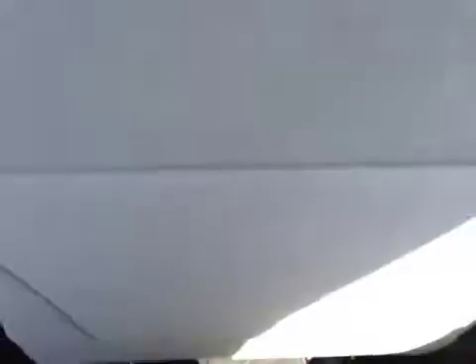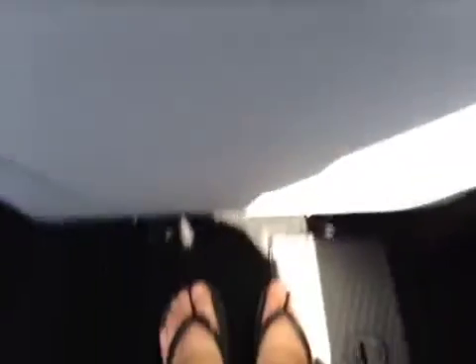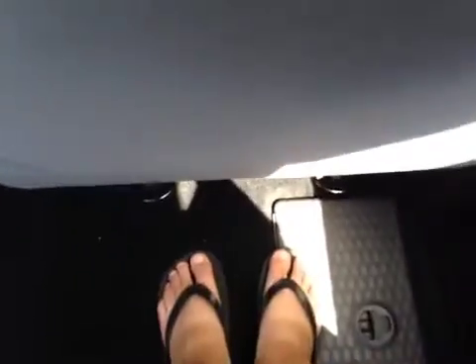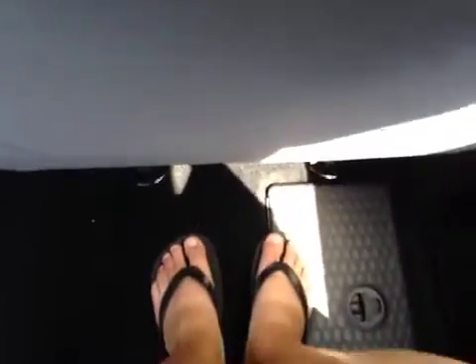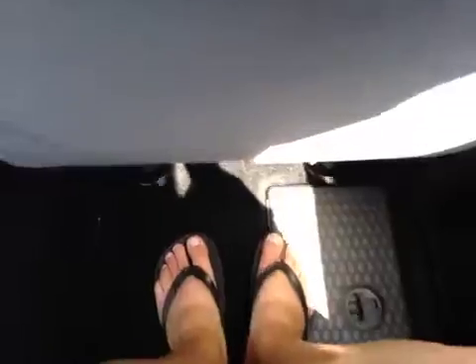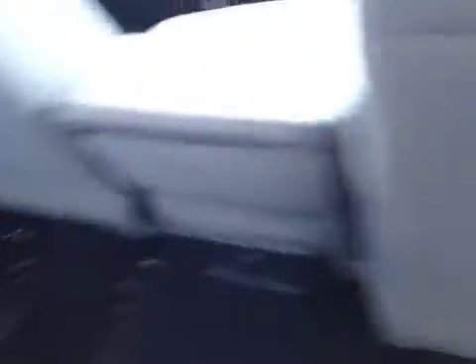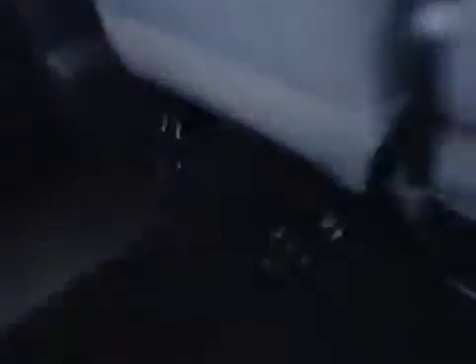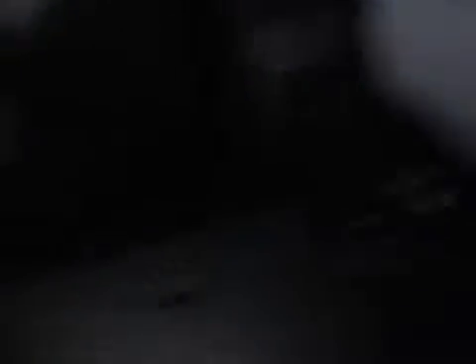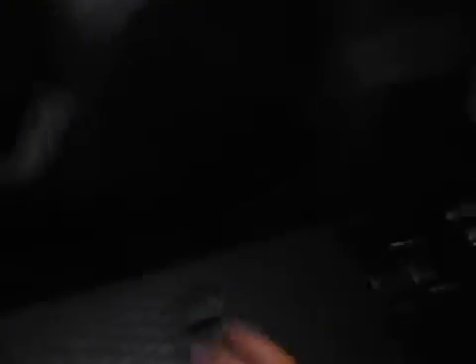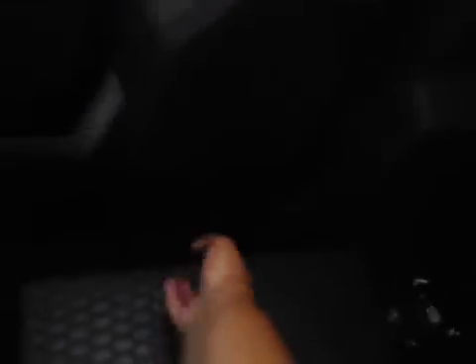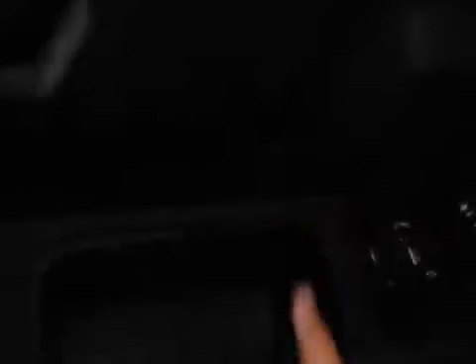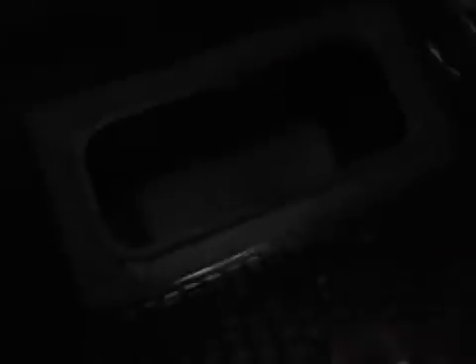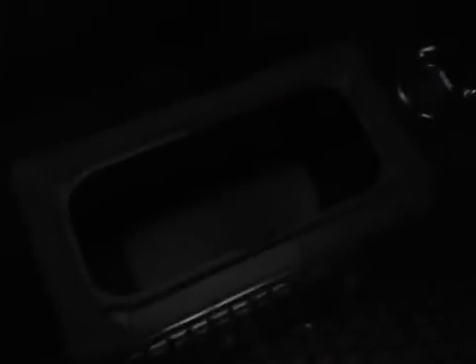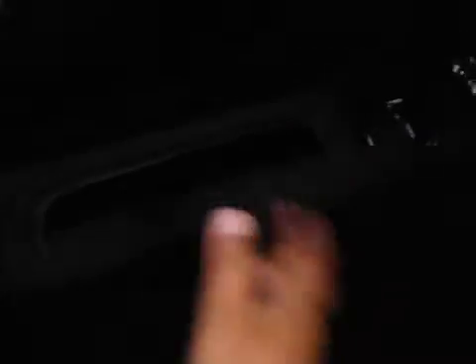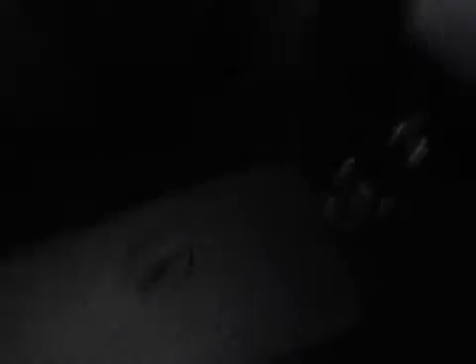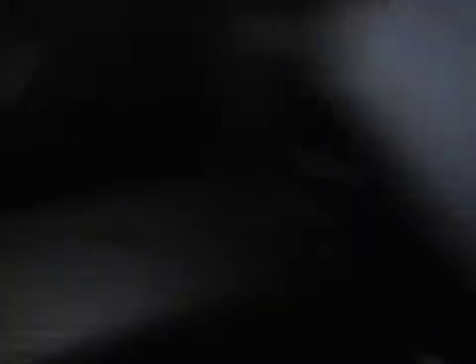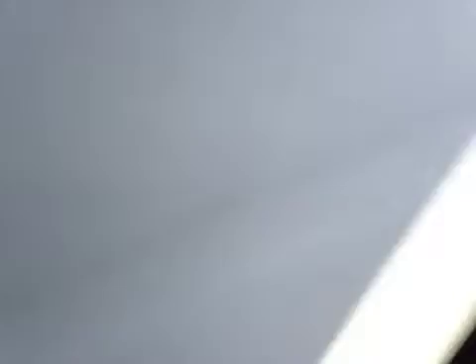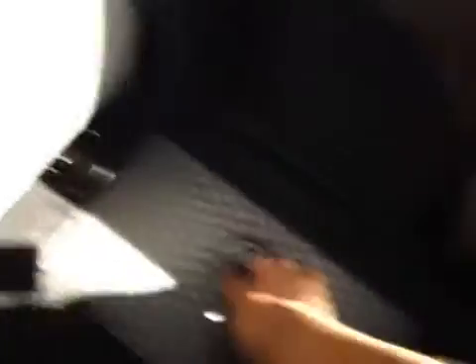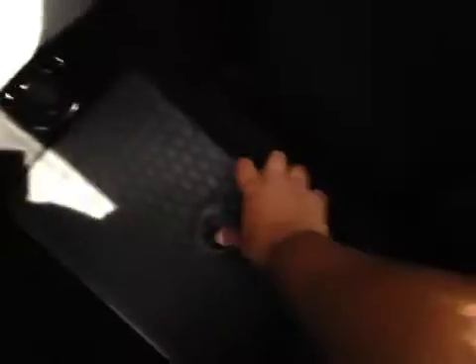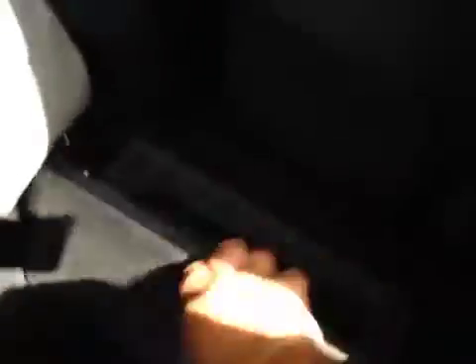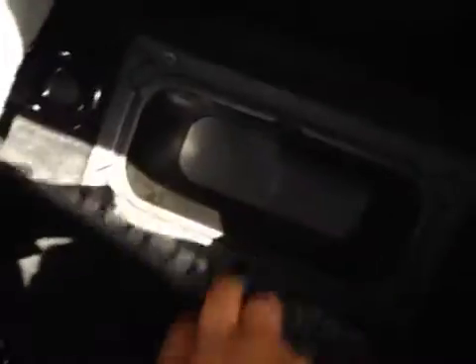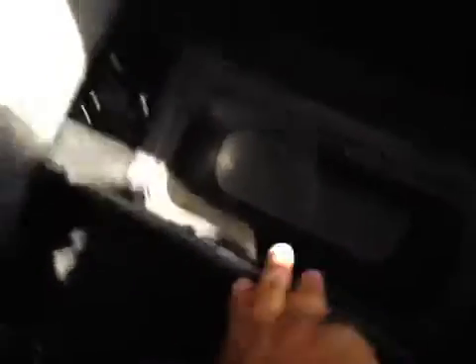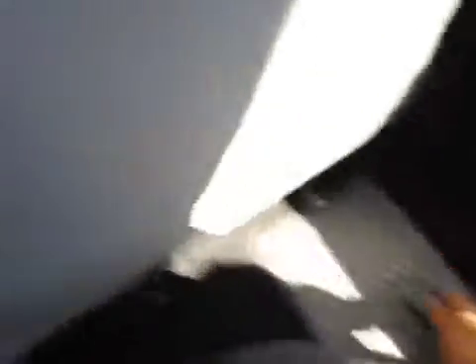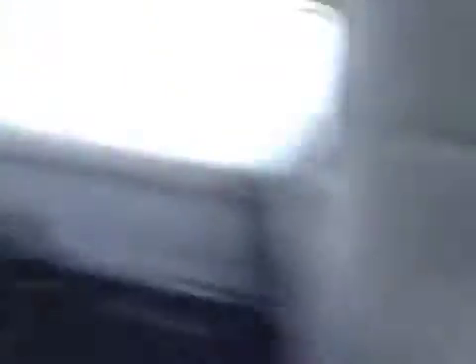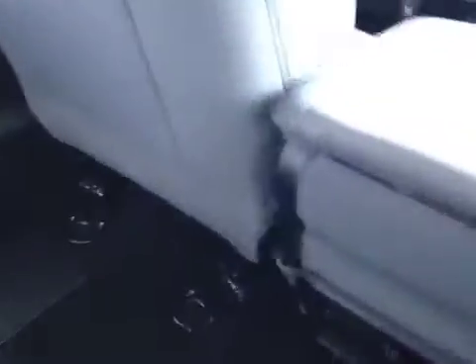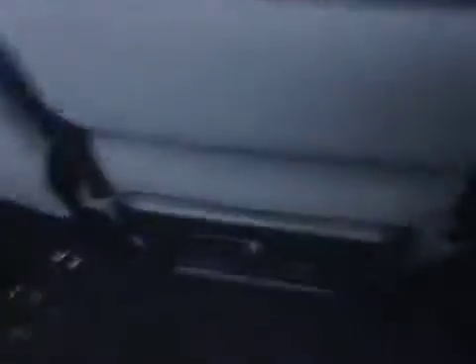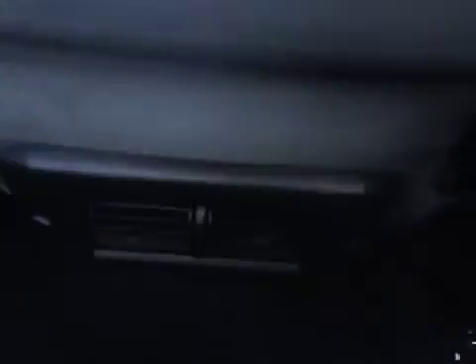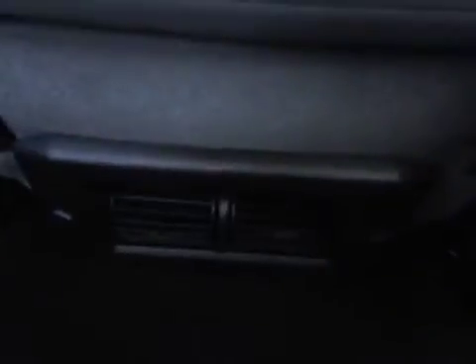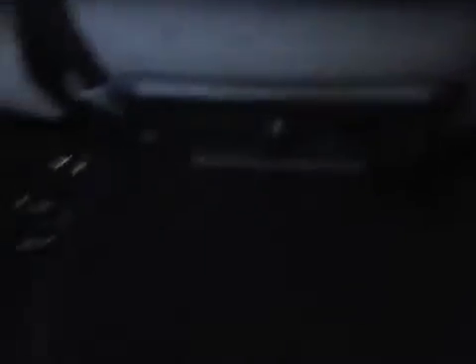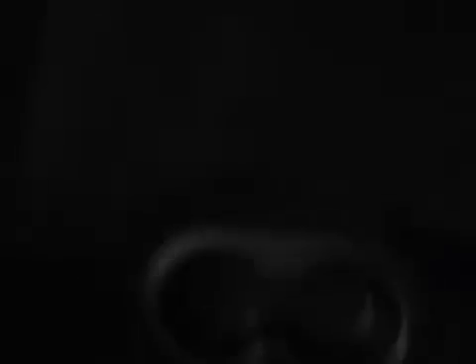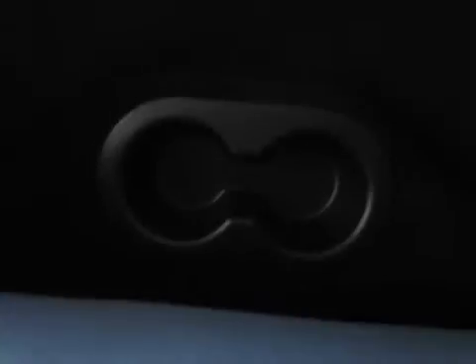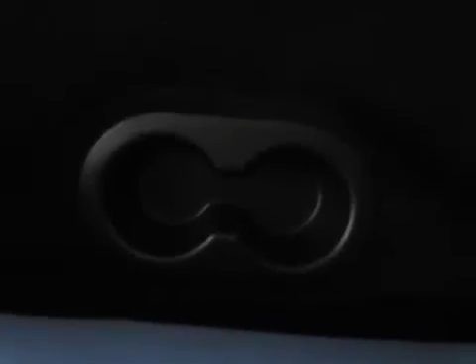In the back seat you have decent sized legroom as well as floor storage on both sides. You have a couple of vents and a couple of cup holders.